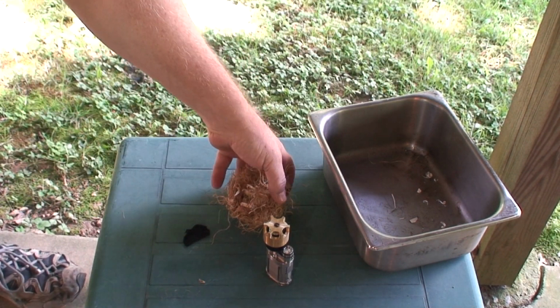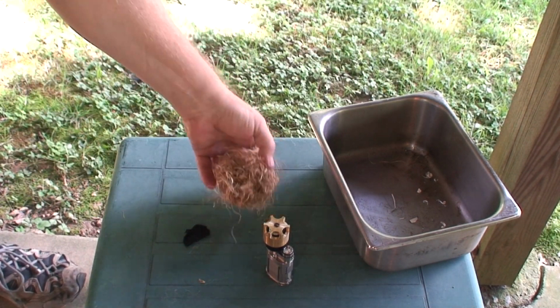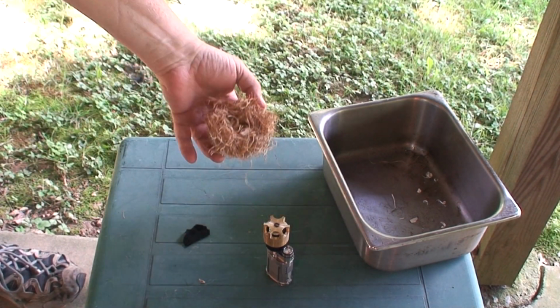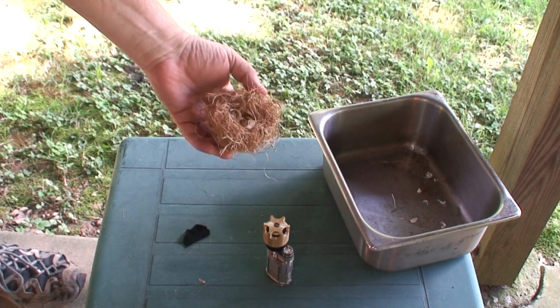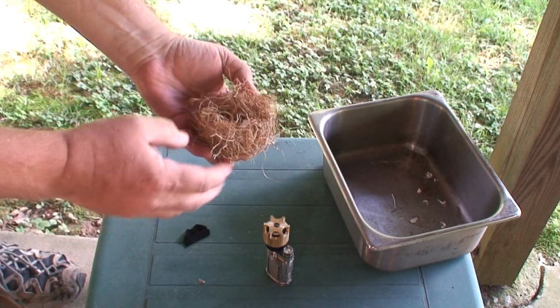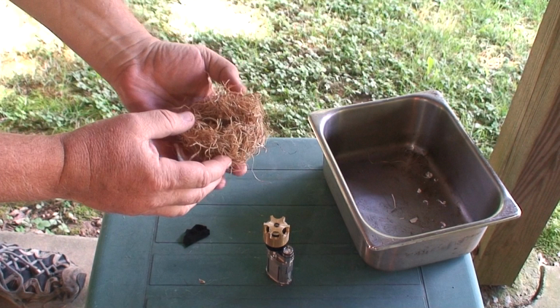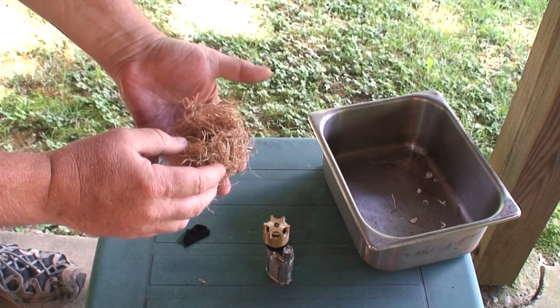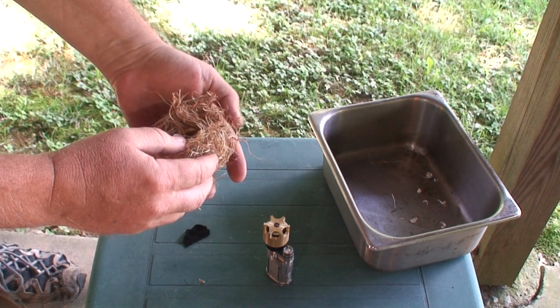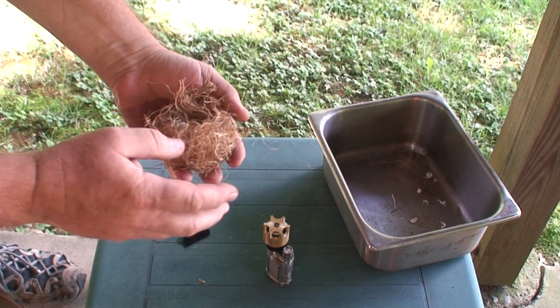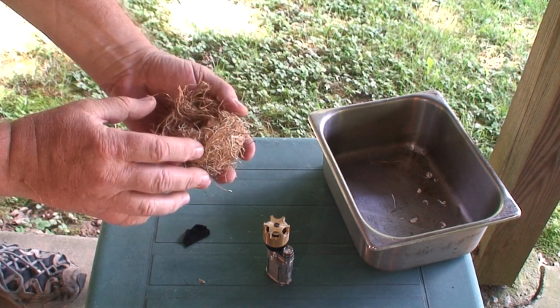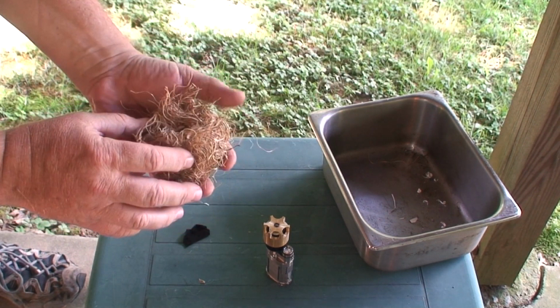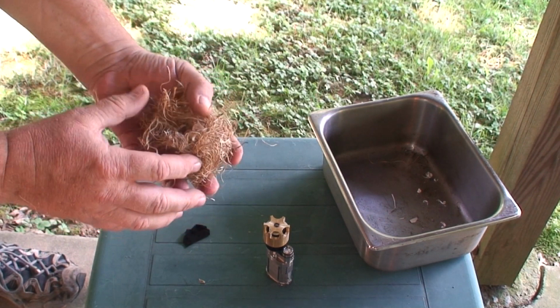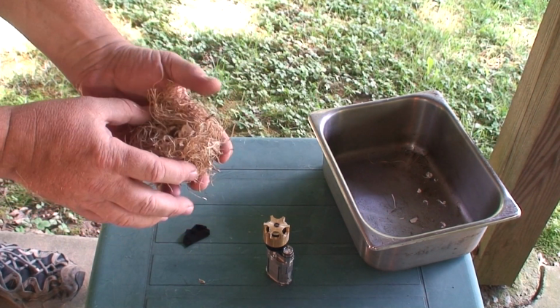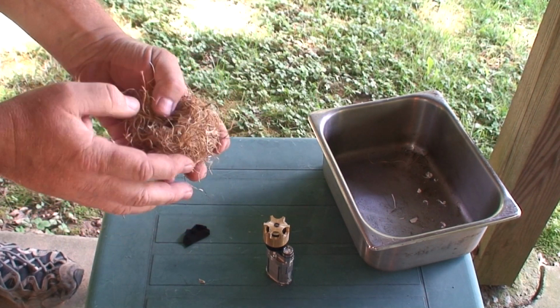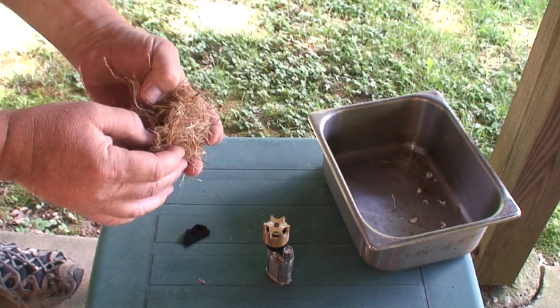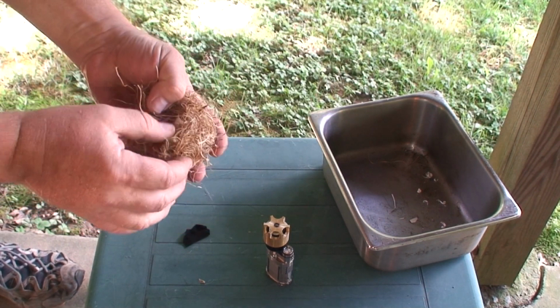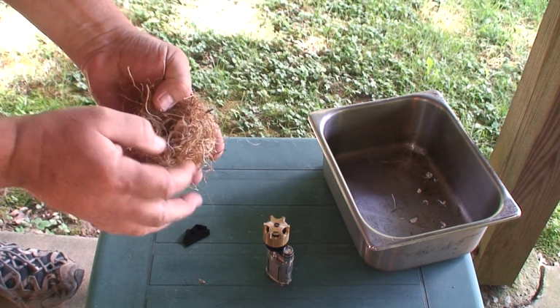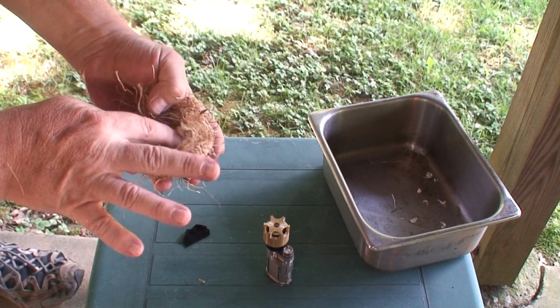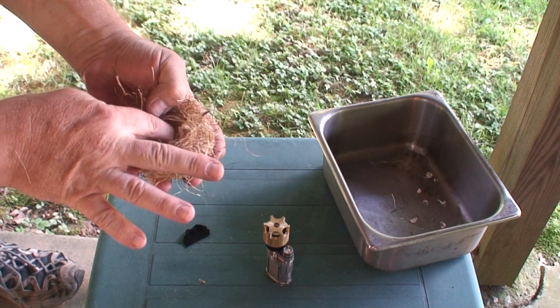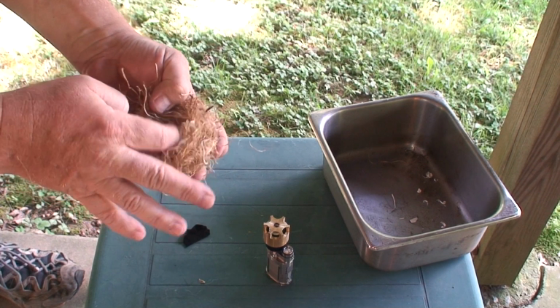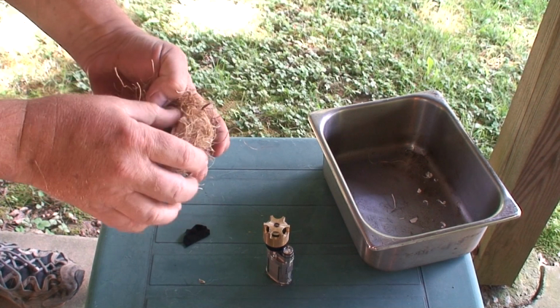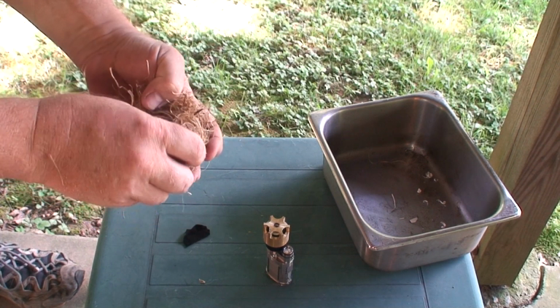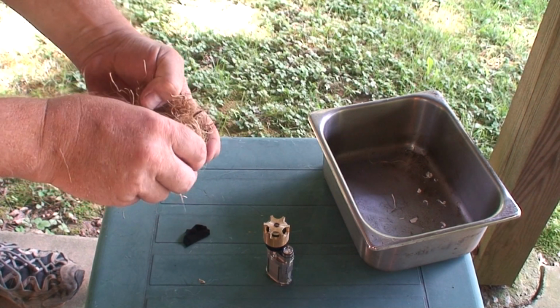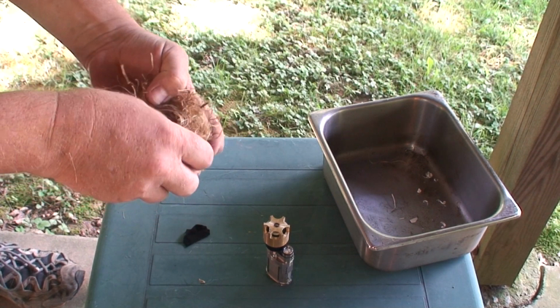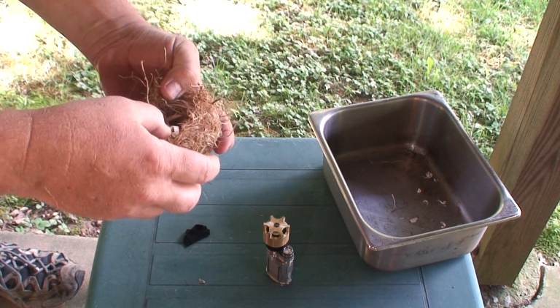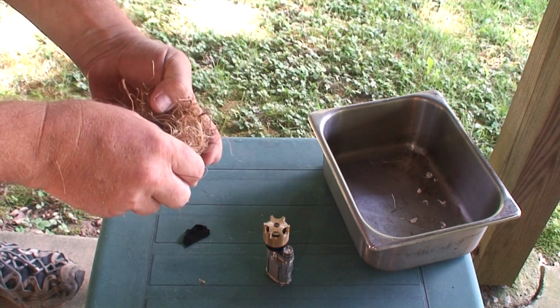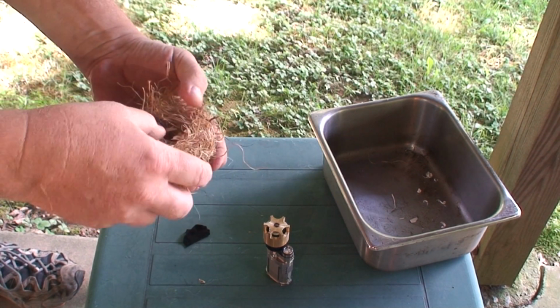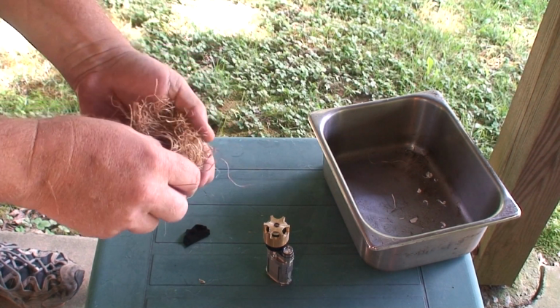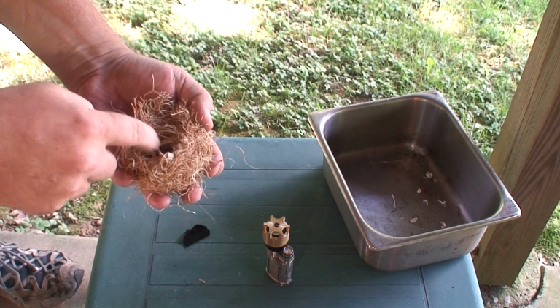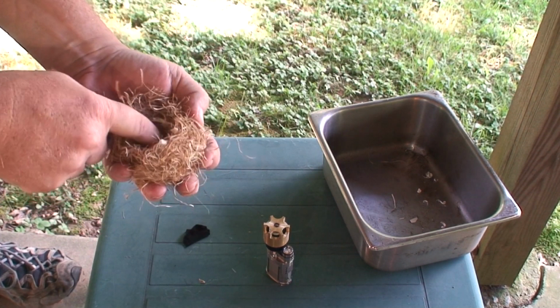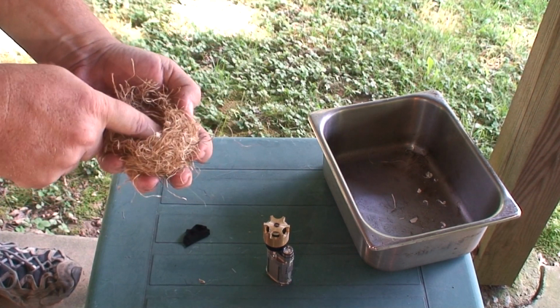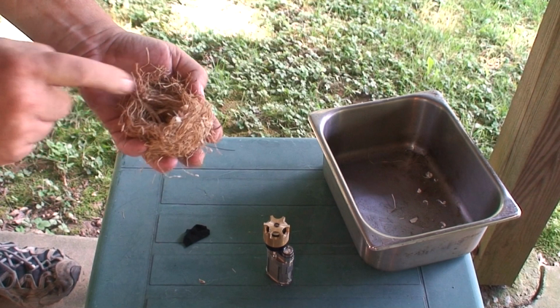This is my tinder ball. I took the manila rope and shredded it and I put some small pieces of wood inside here that are just wood shavings.